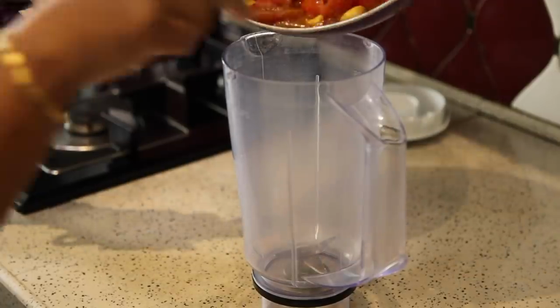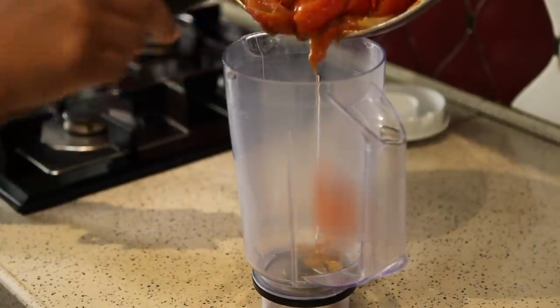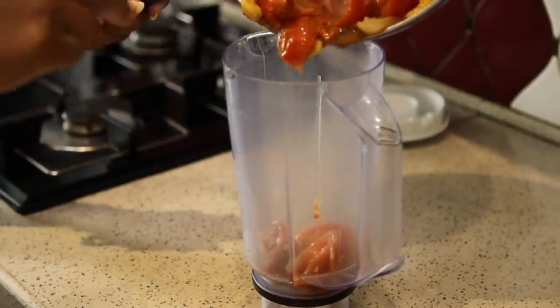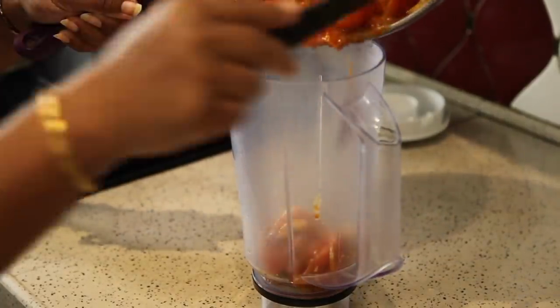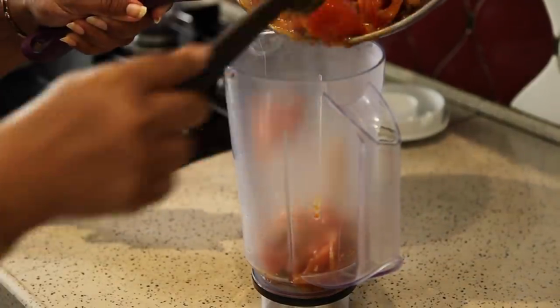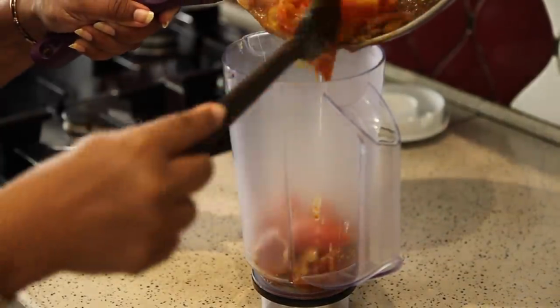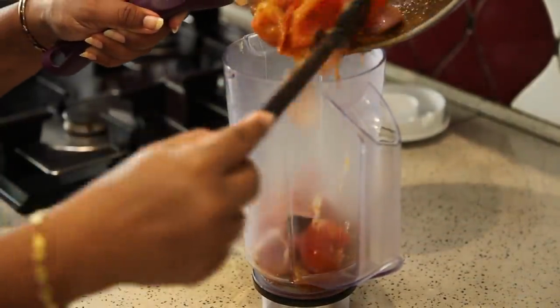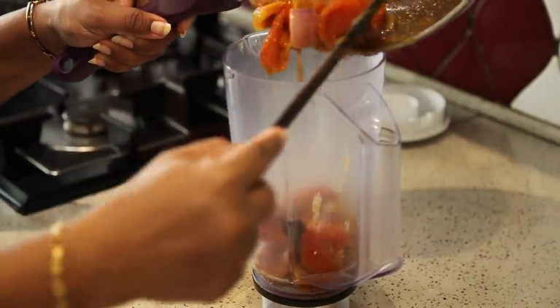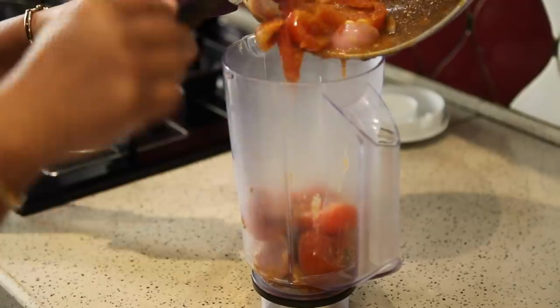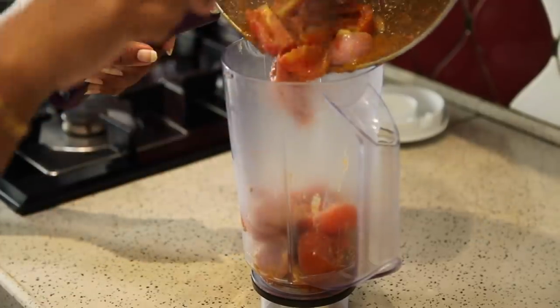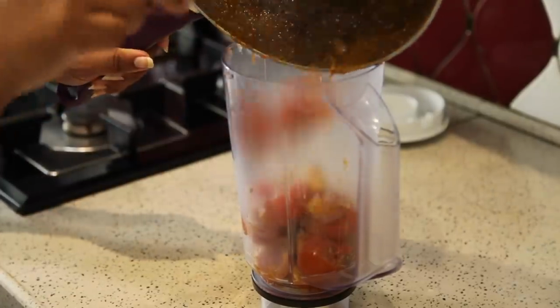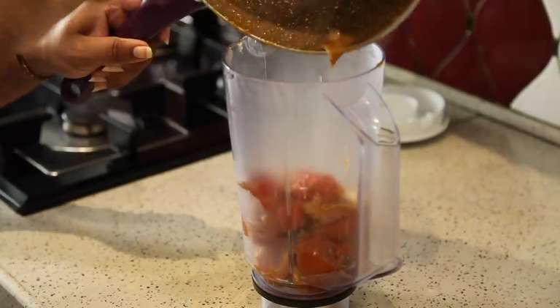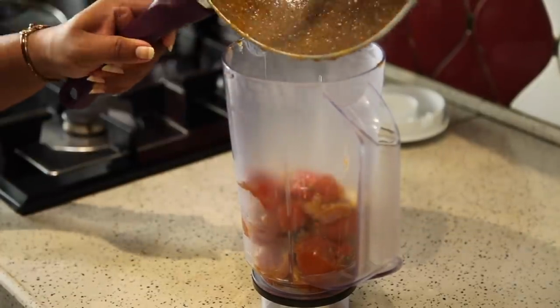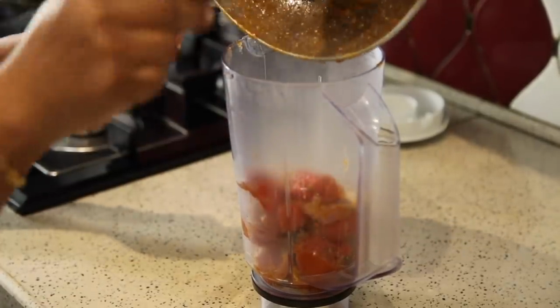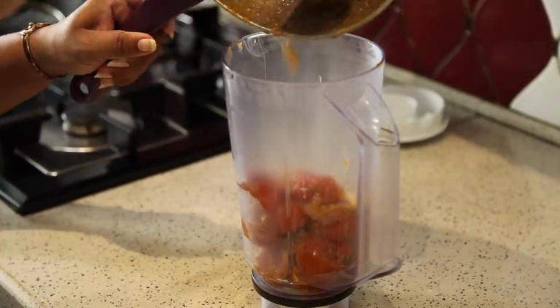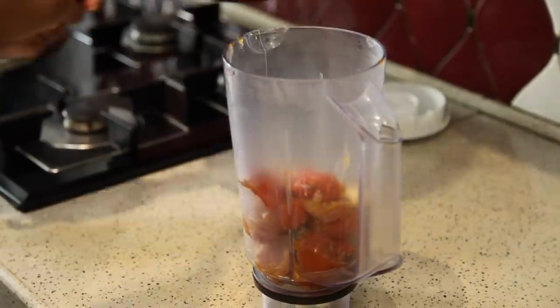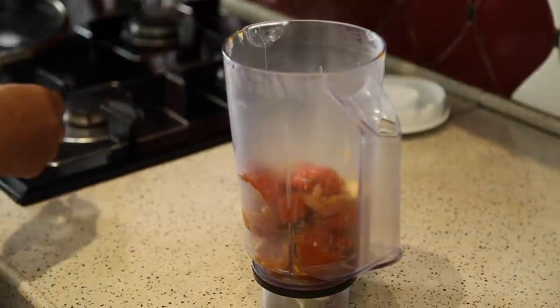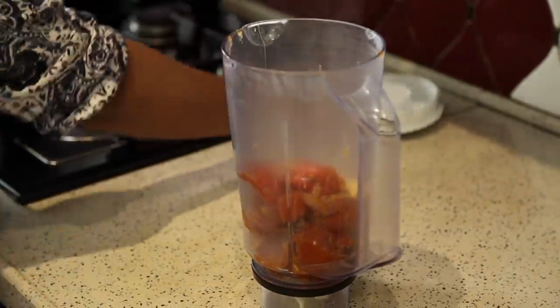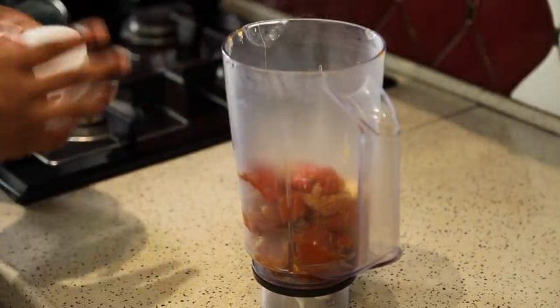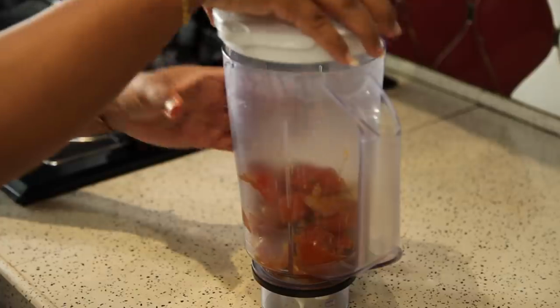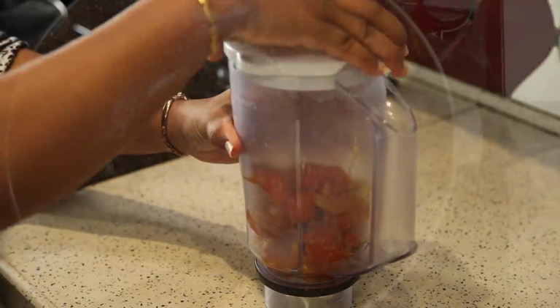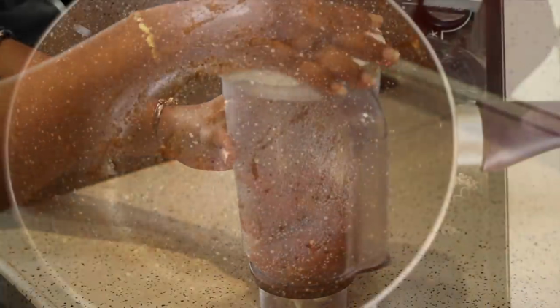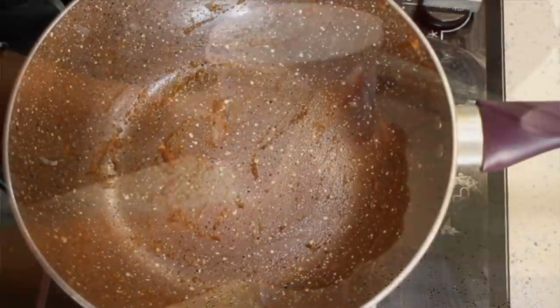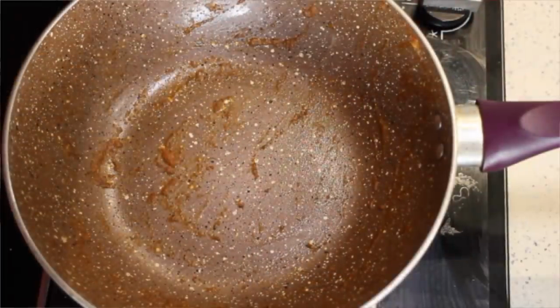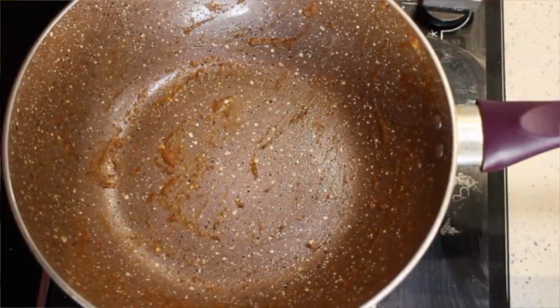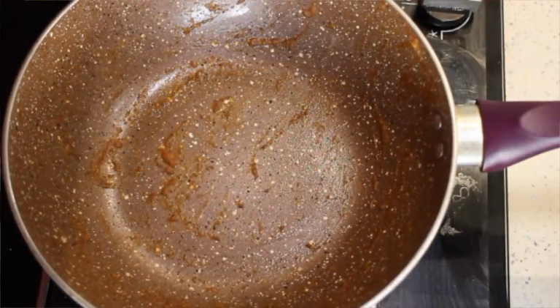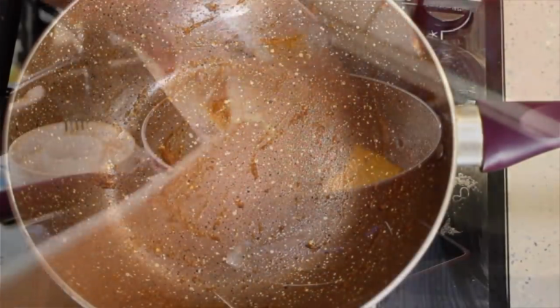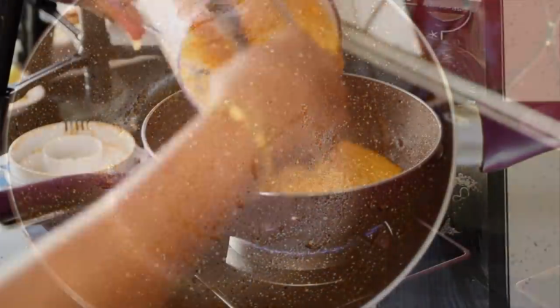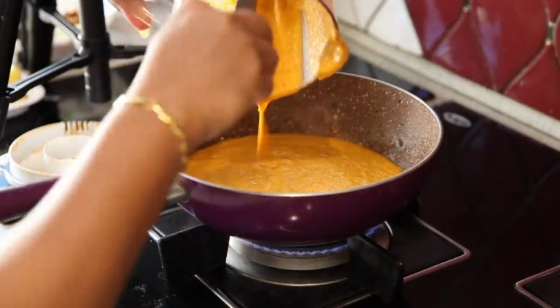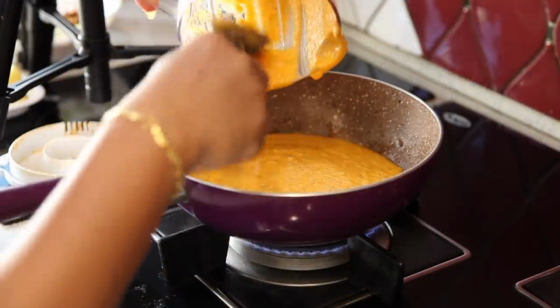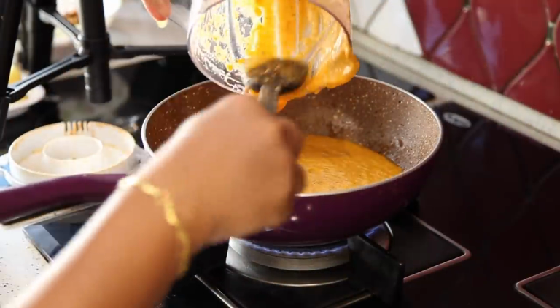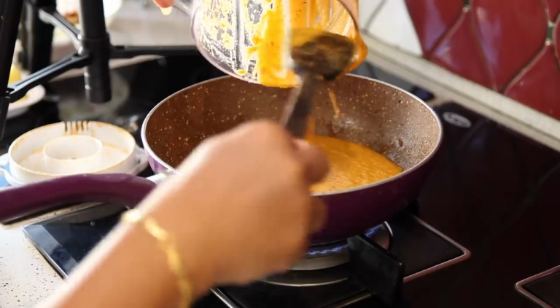Now take it into a mixer jar and make a fine puree out of it. In the same pan, take the puree and add 1 cup of water.